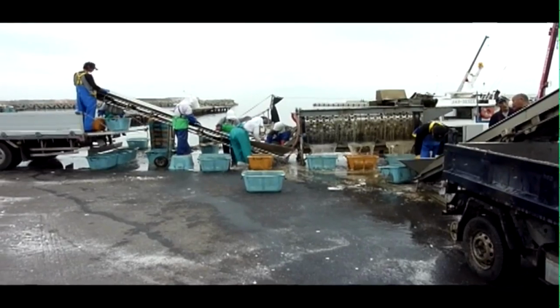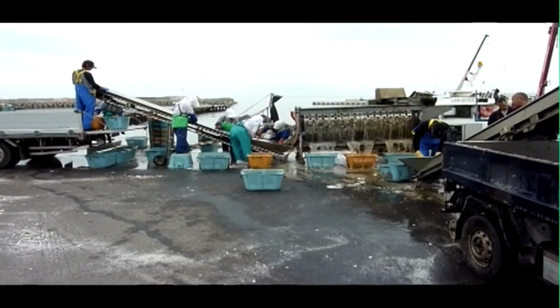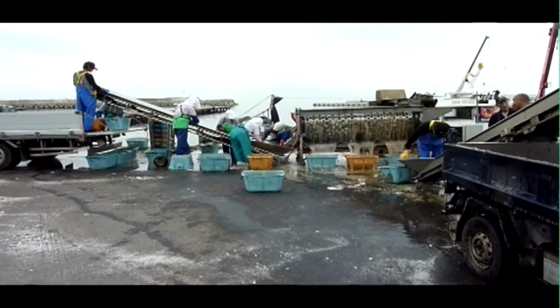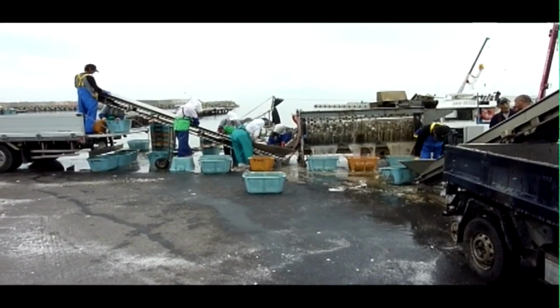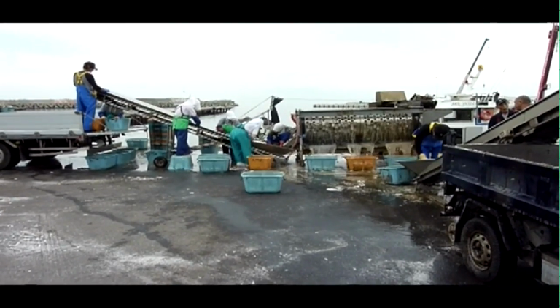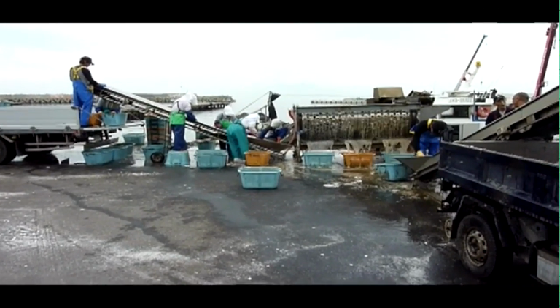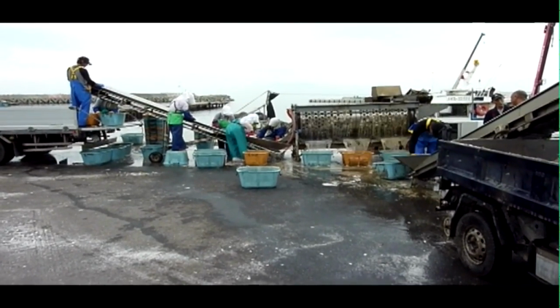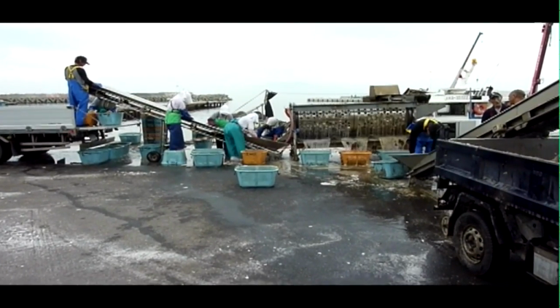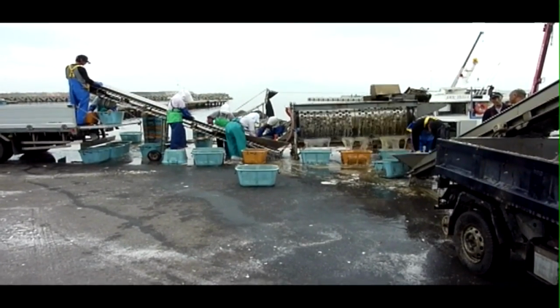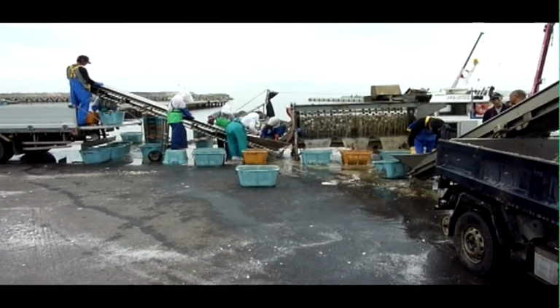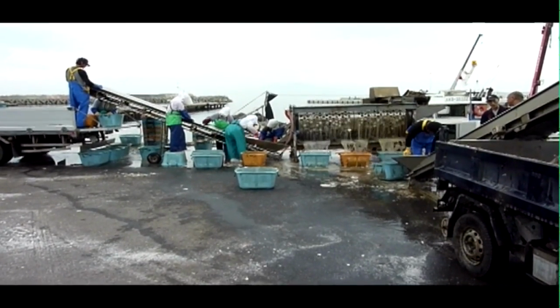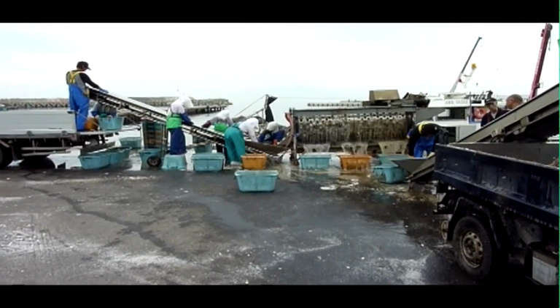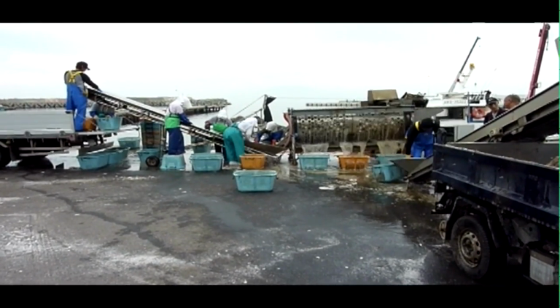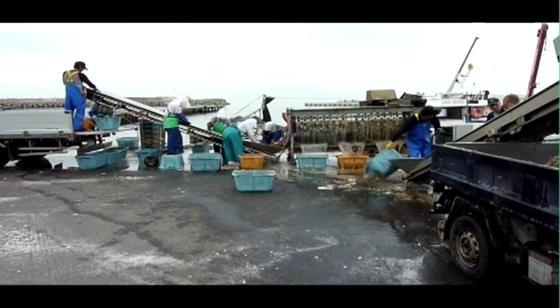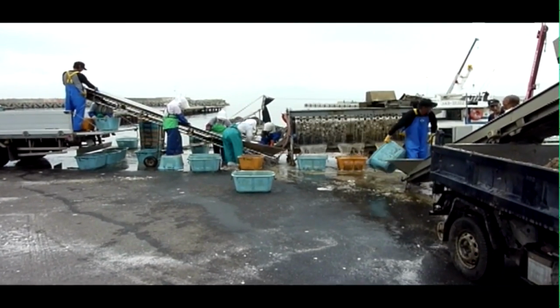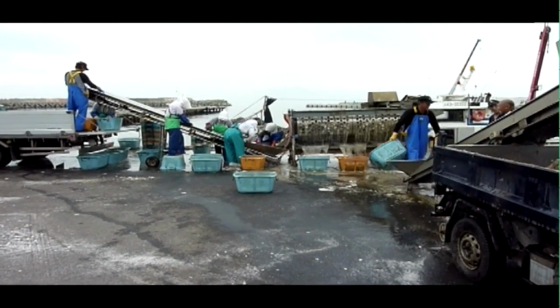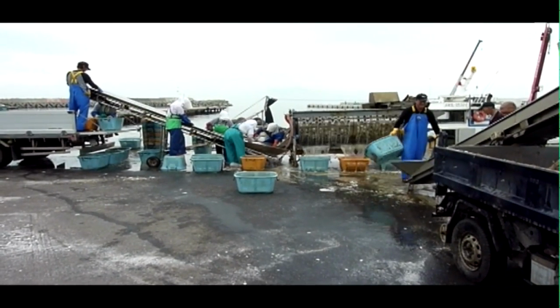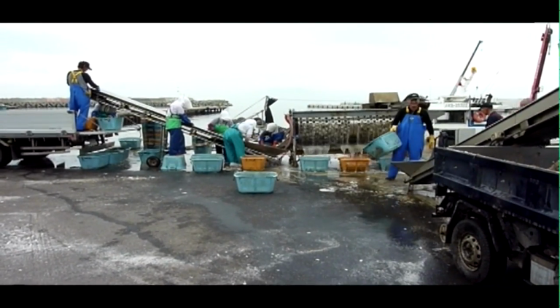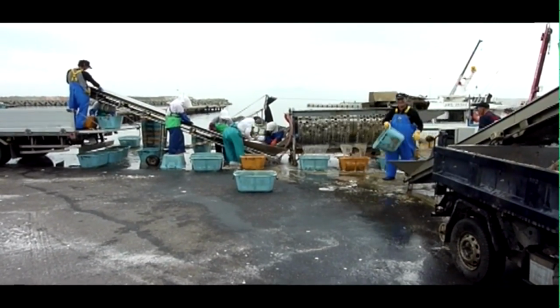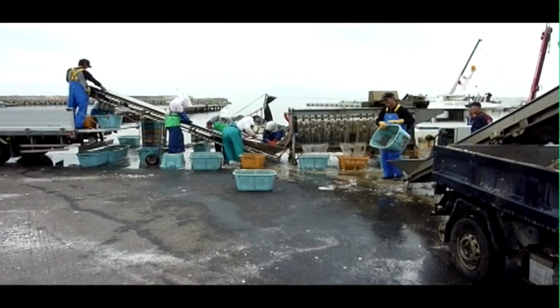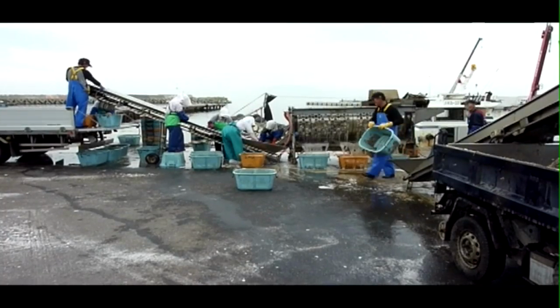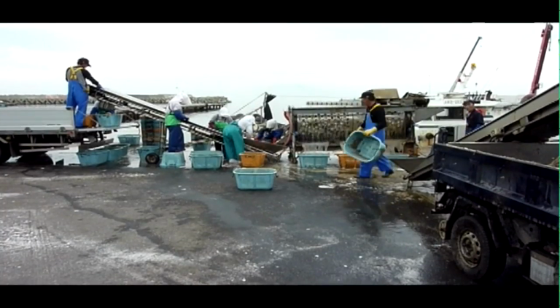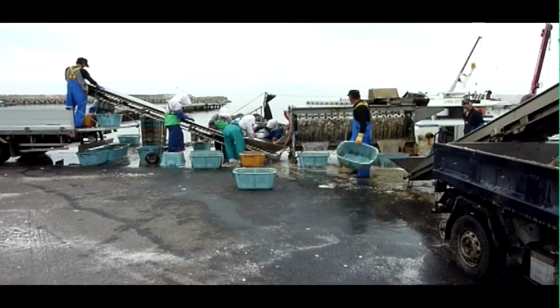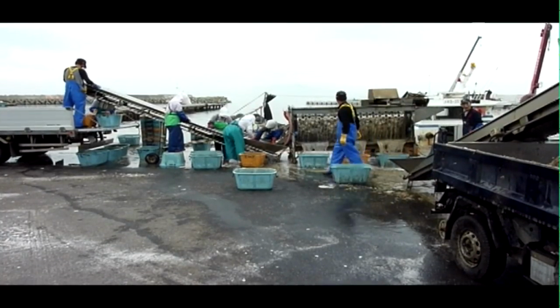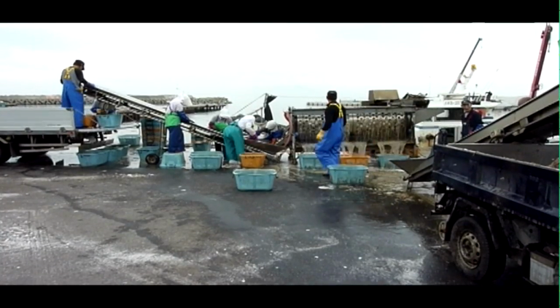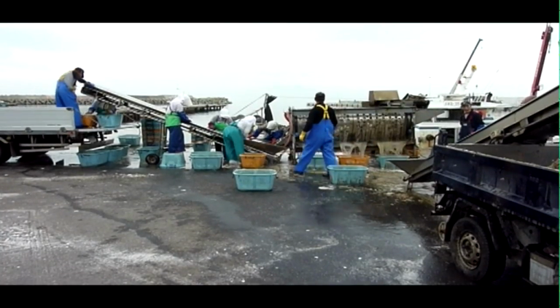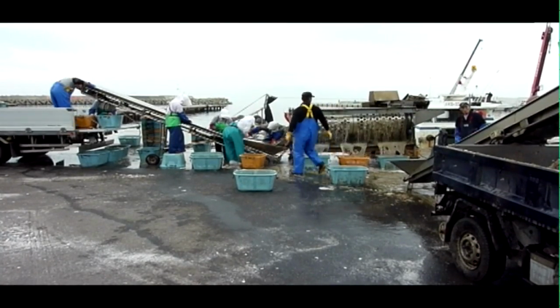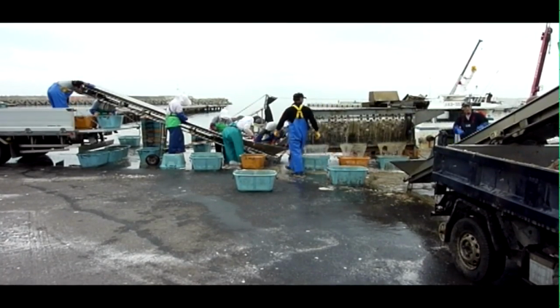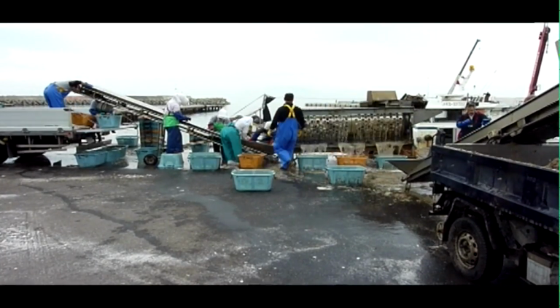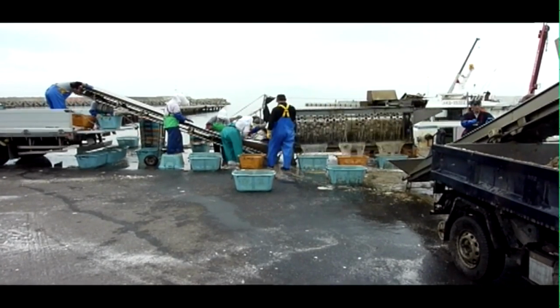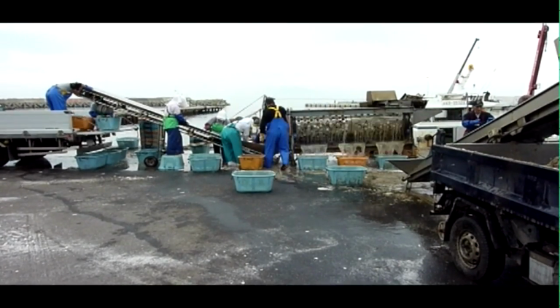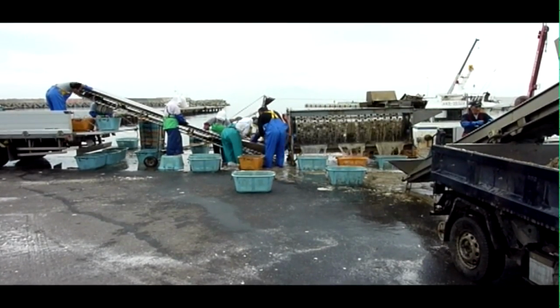Once the harvest is complete, the scallops go through another grader, this one a large drum type. There appear to be three grates in very high capacity.